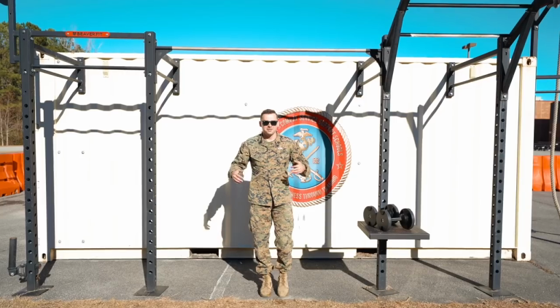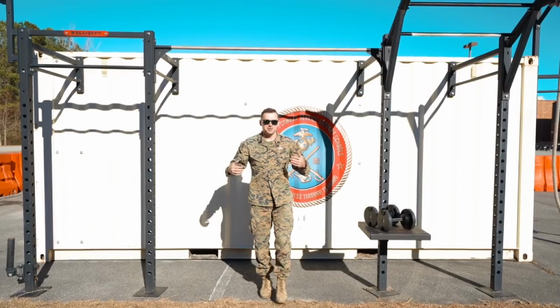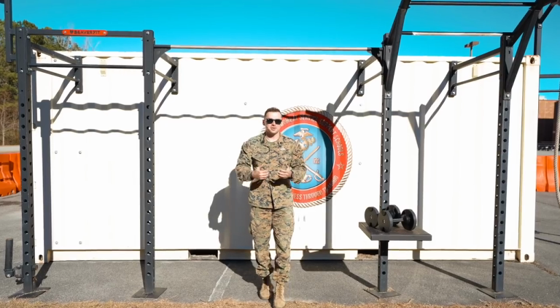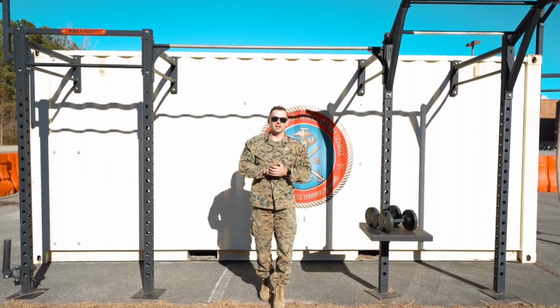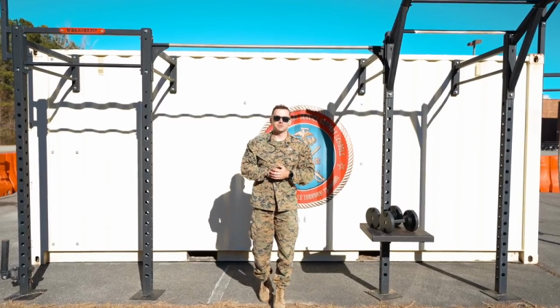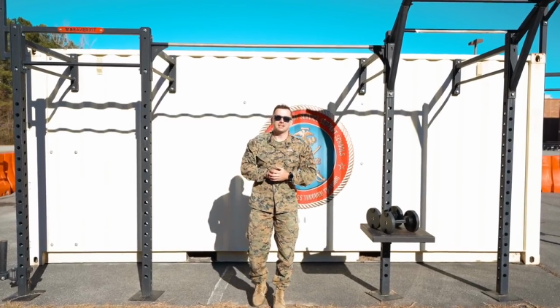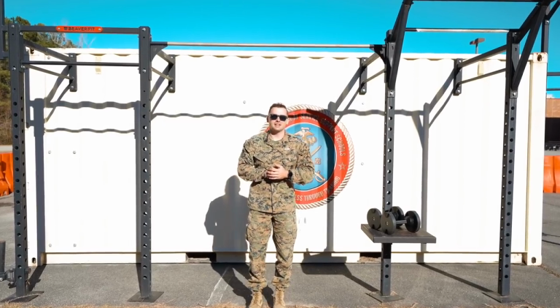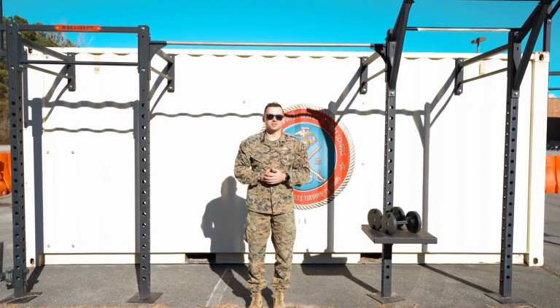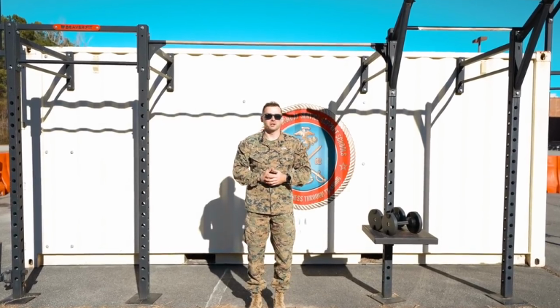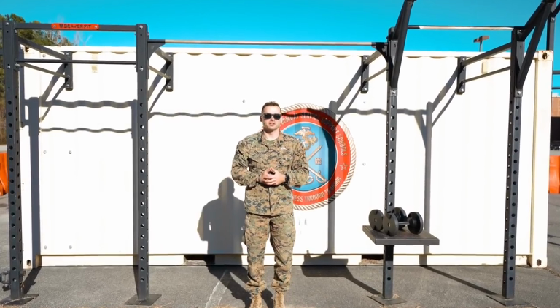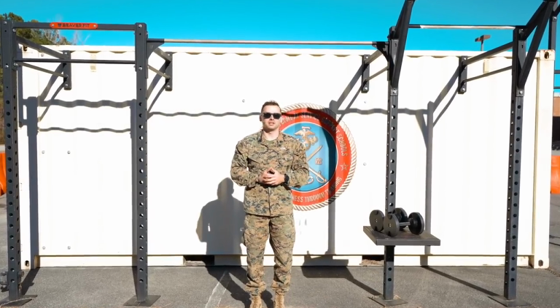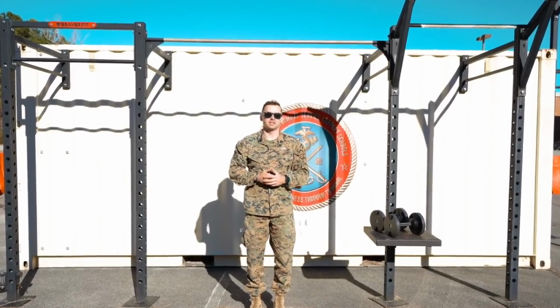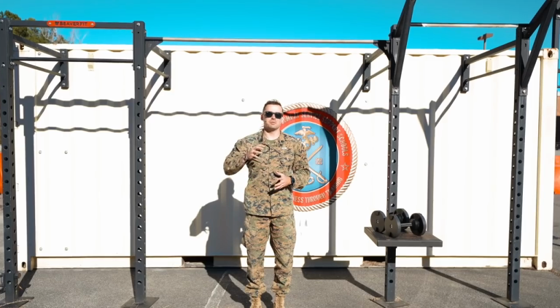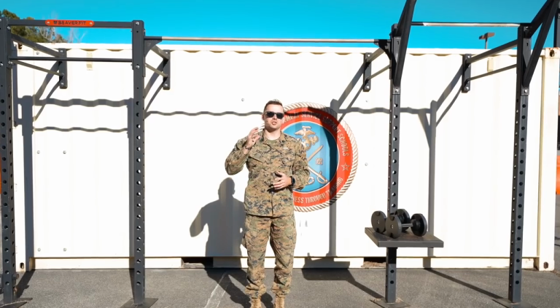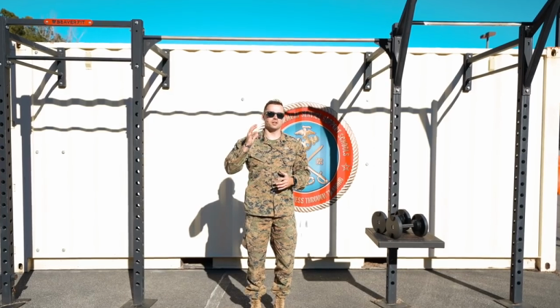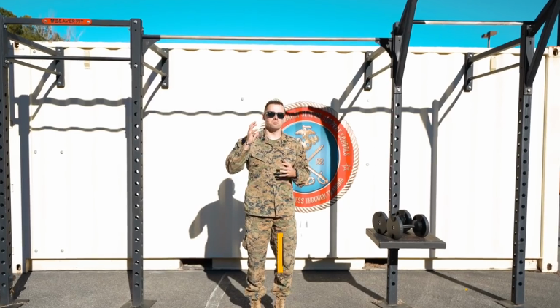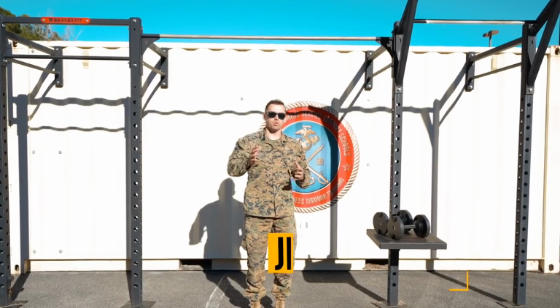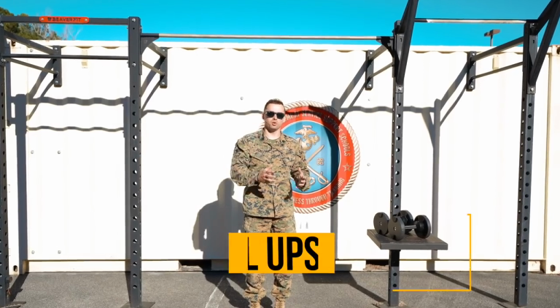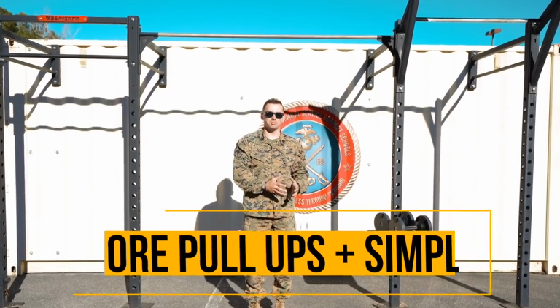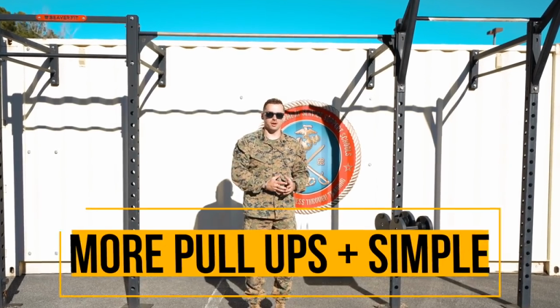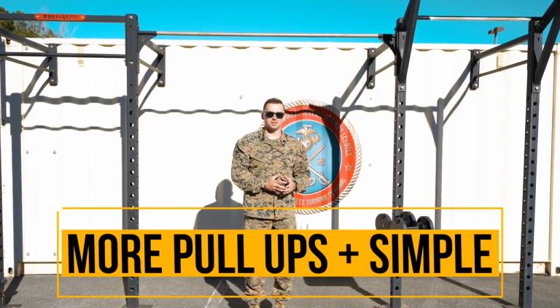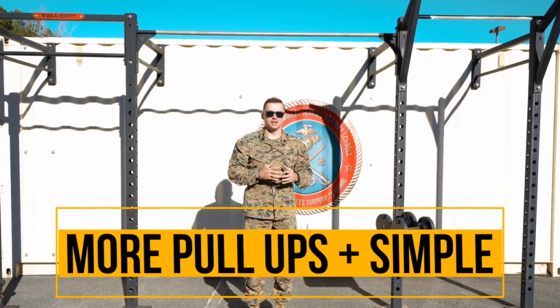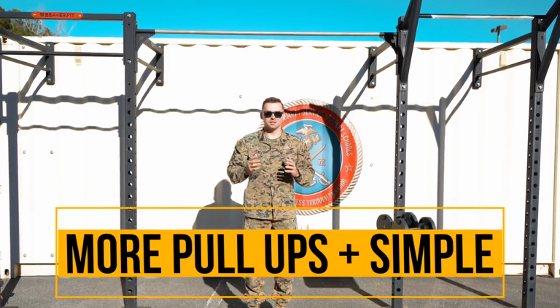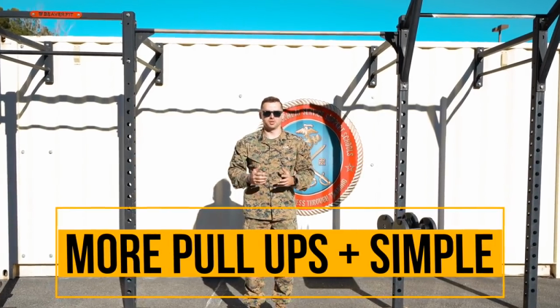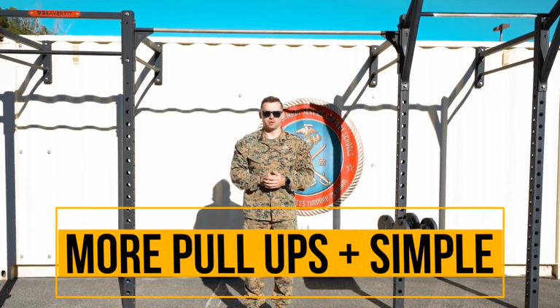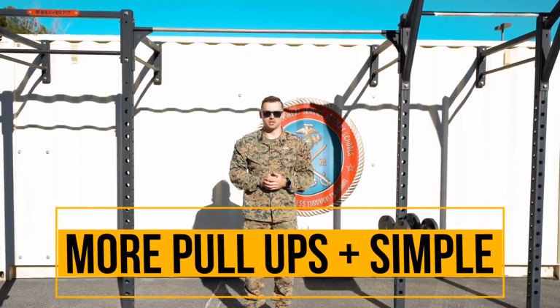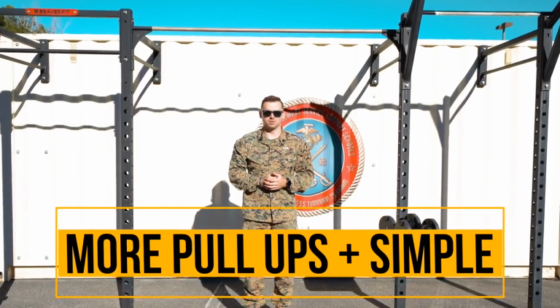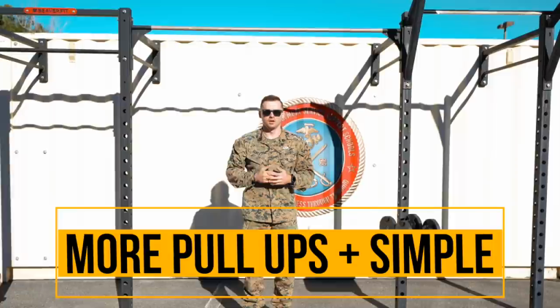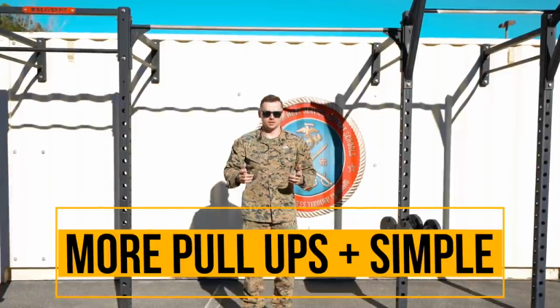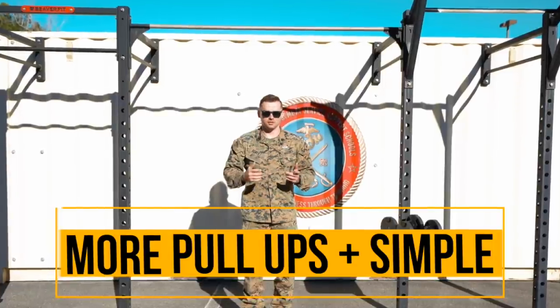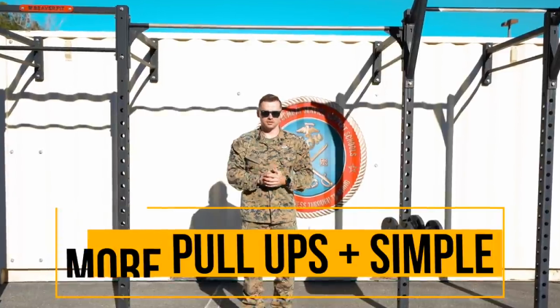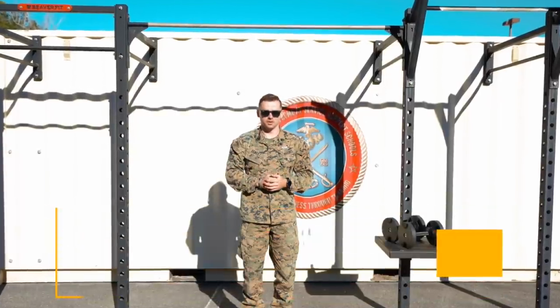What's going on everybody? Staff Sergeant Michael Eckert here. Today I'm going to be teaching you how to do more pull-up reps in the simplest way possible. Let's get right into it.